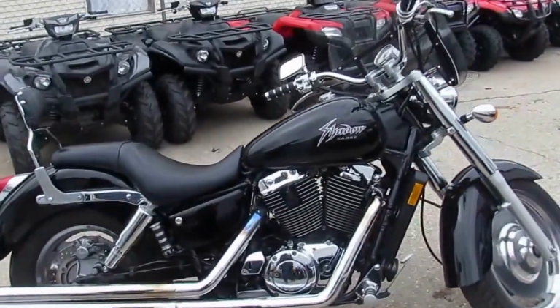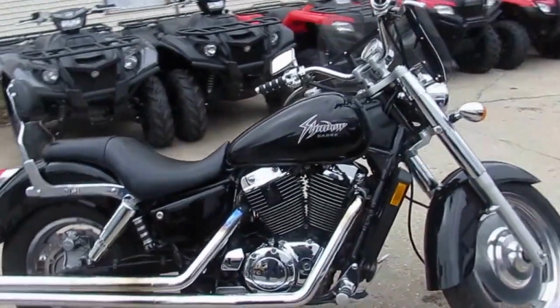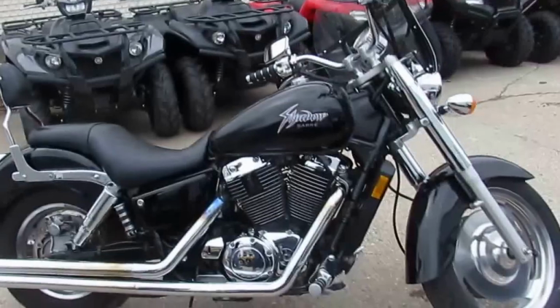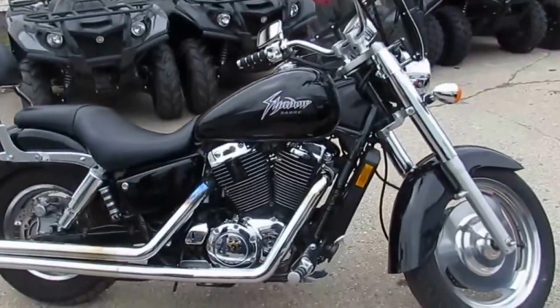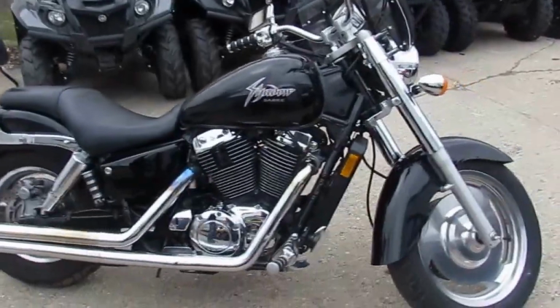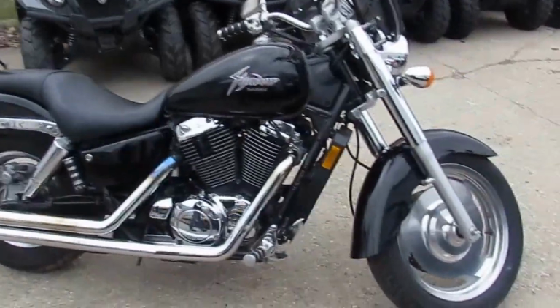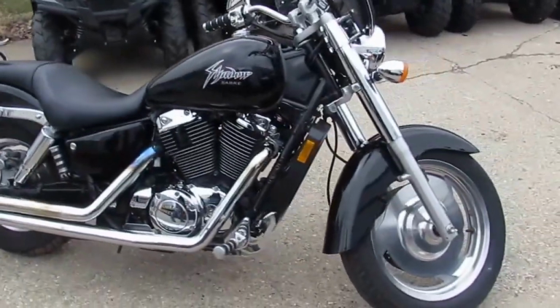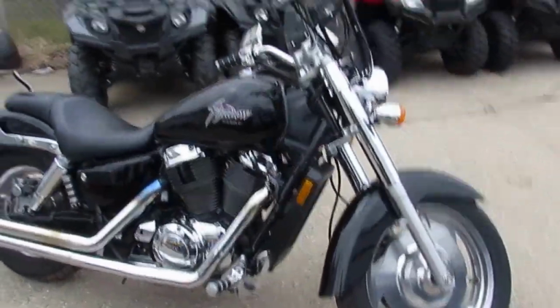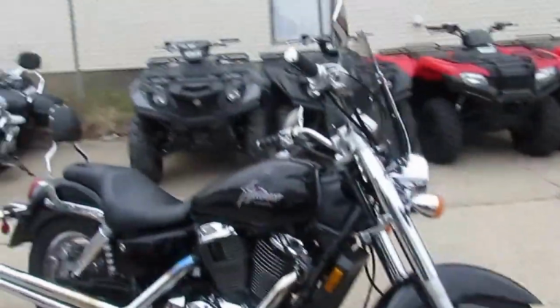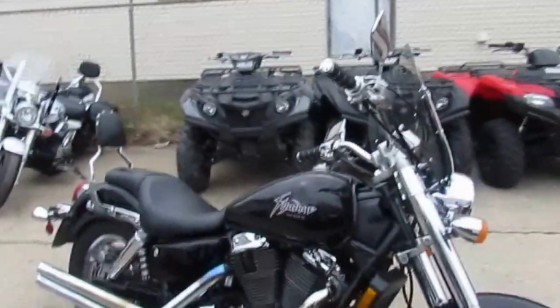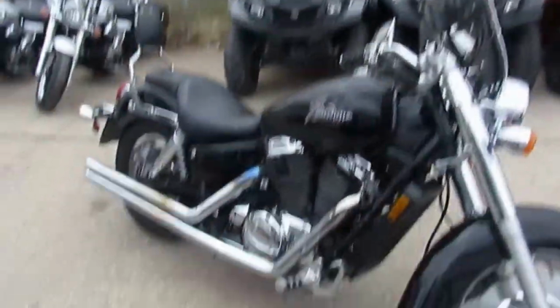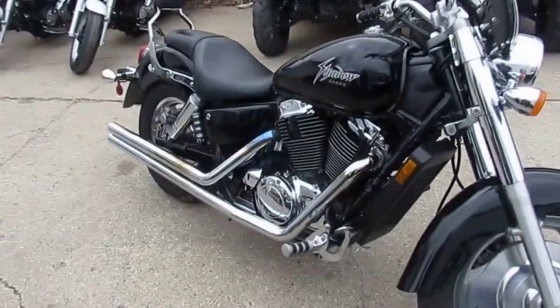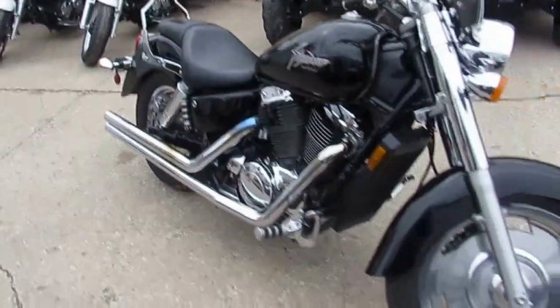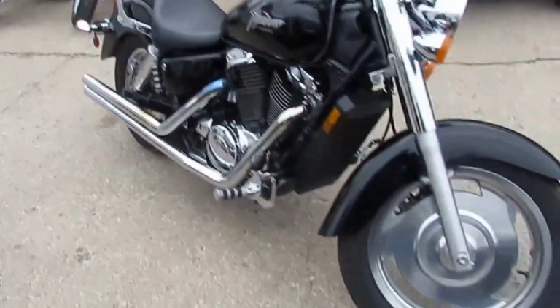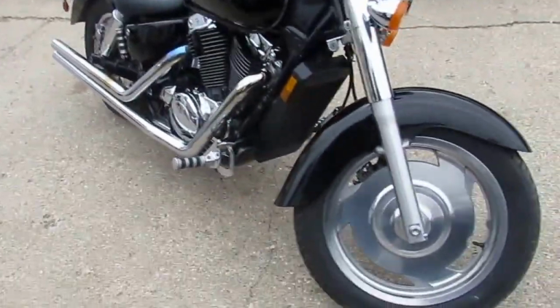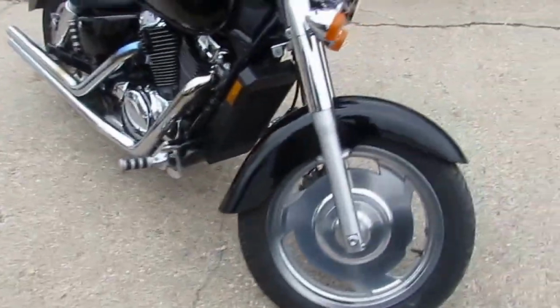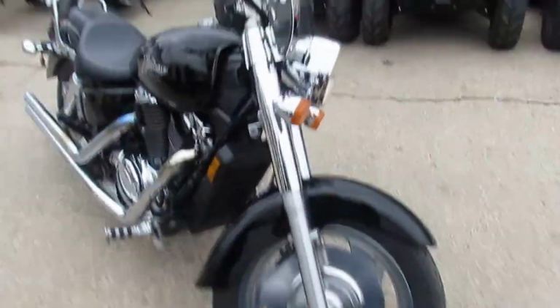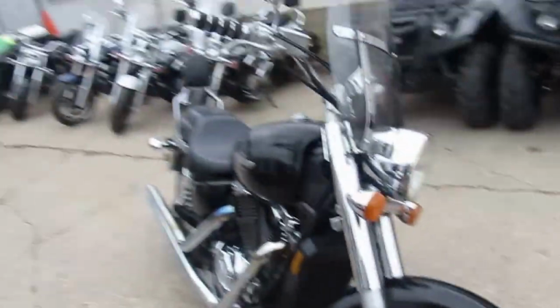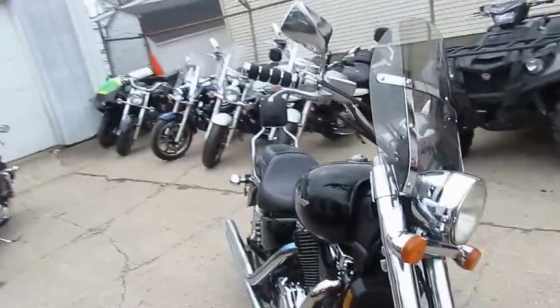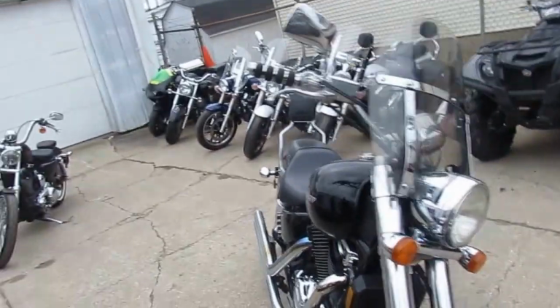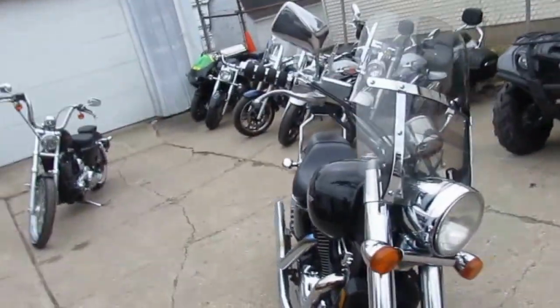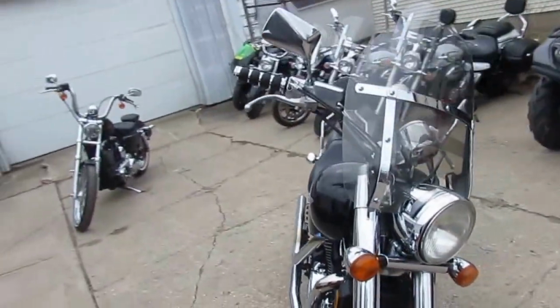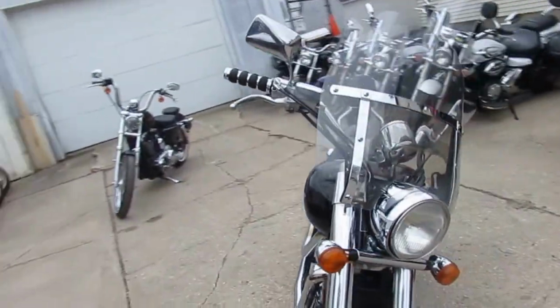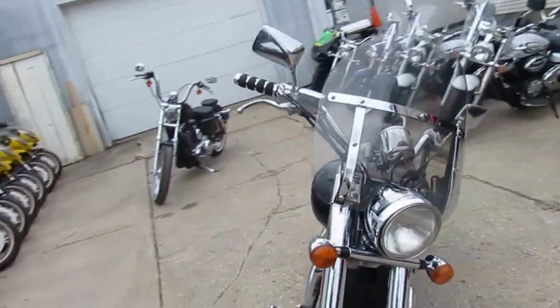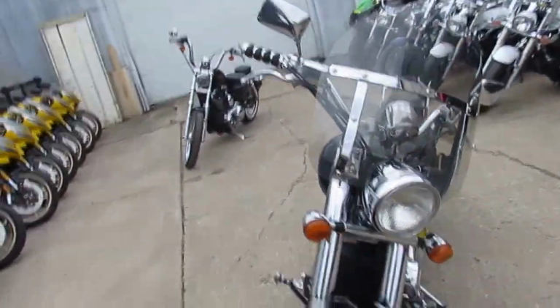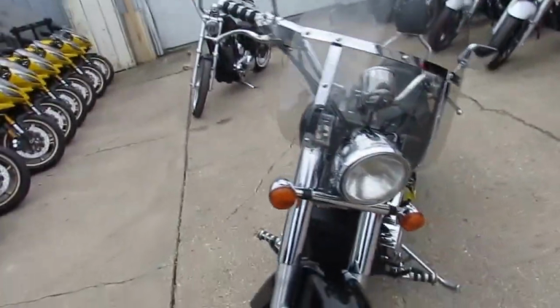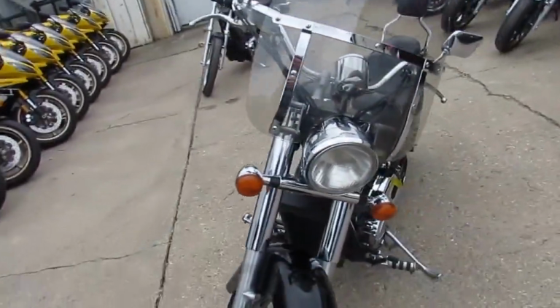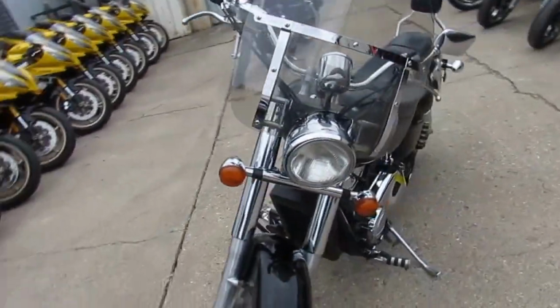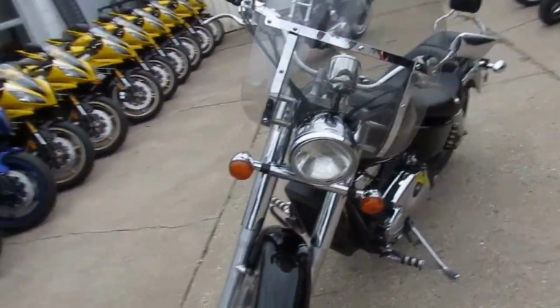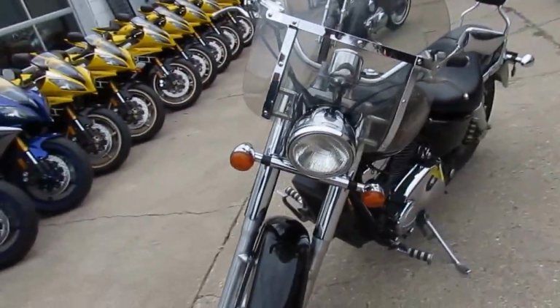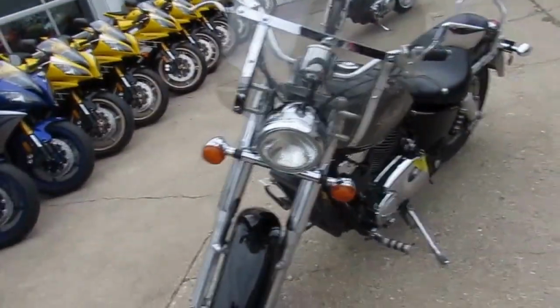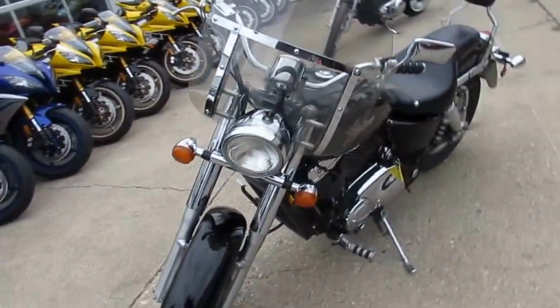One good-looking bike. It's got the gloss black paint job, chrome shines bright, loaded up with the windshield and backrest. Vanson Heinz exhaust makes the Shadow 1100 sound as cool as it looks.